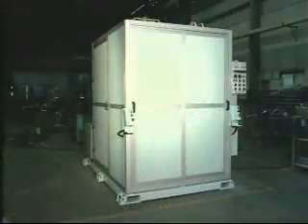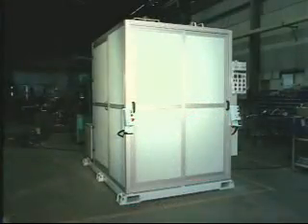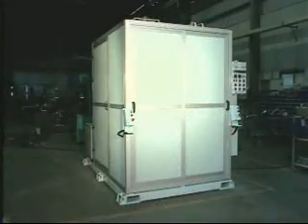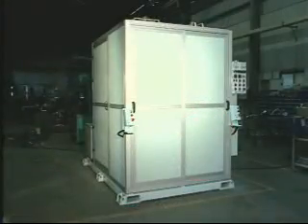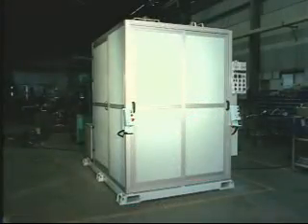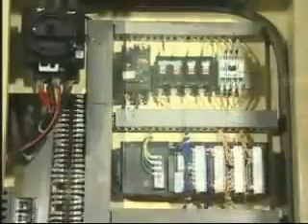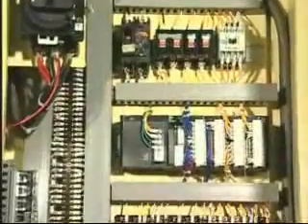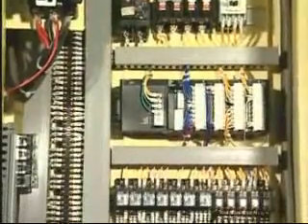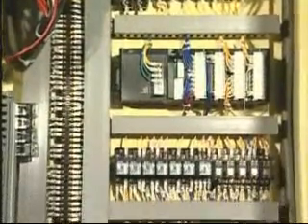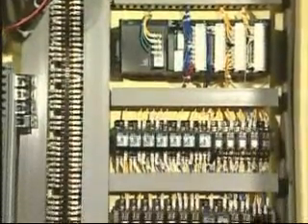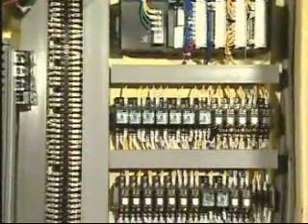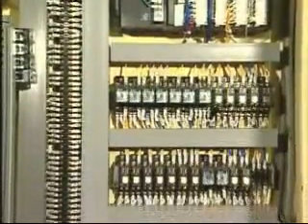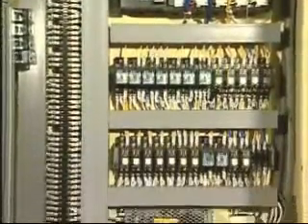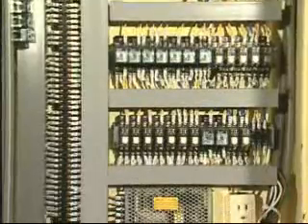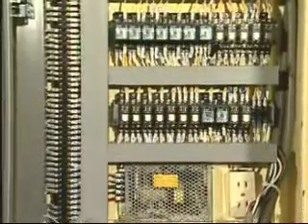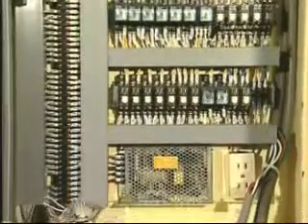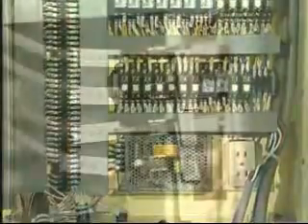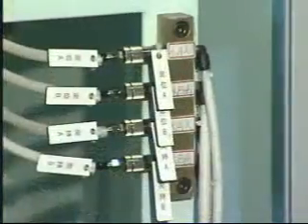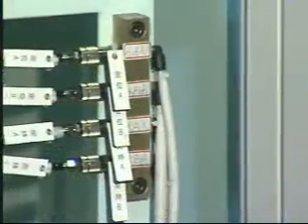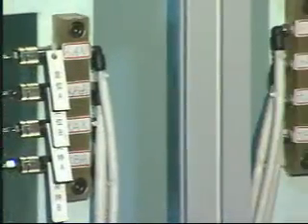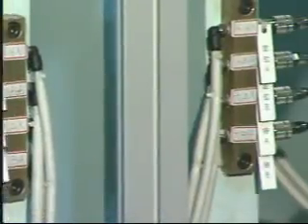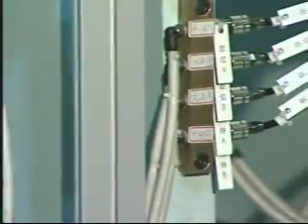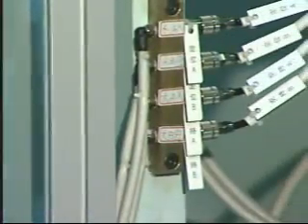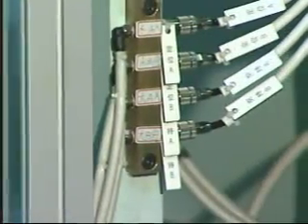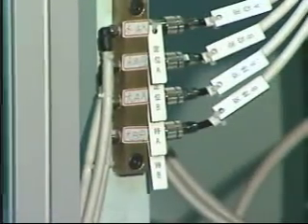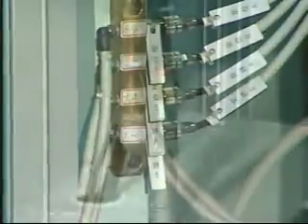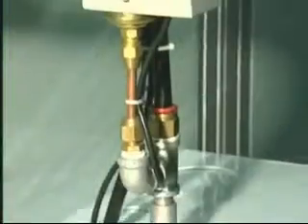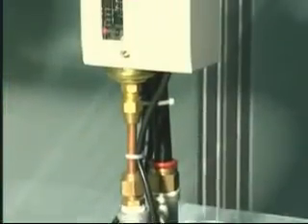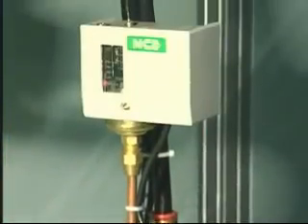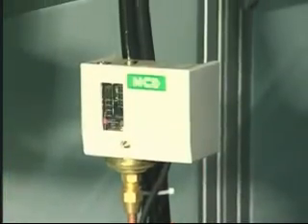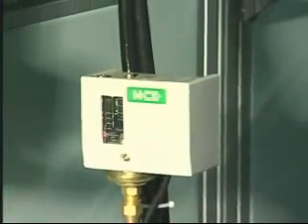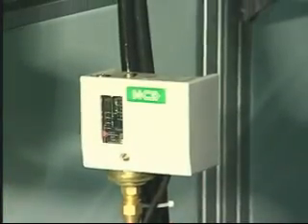Compact outlook with neatly arranged pipeworks, and each part is clearly marked for easy service, in line with 5S requirements to boost your company's business image.